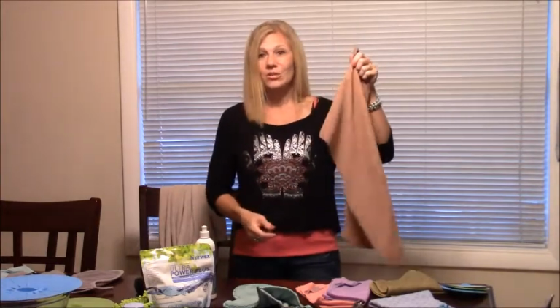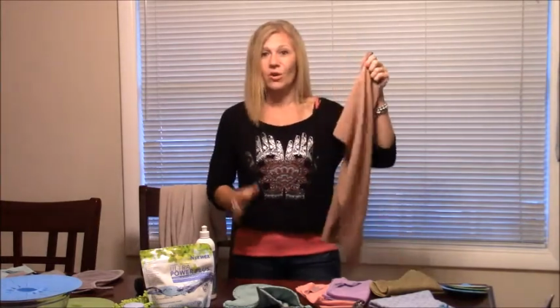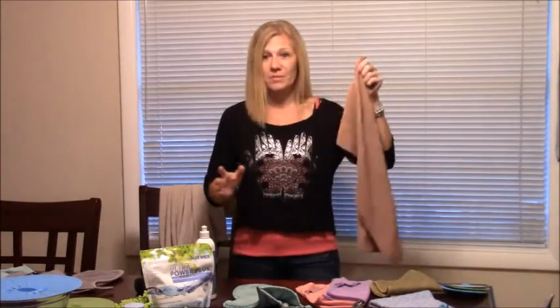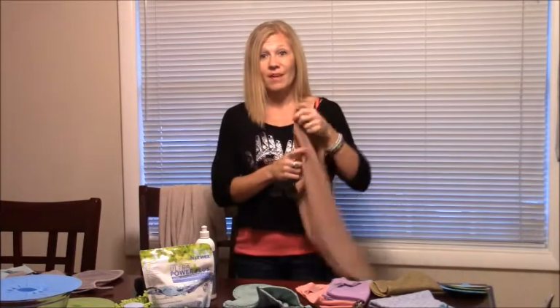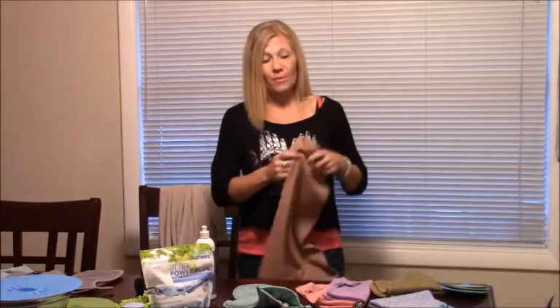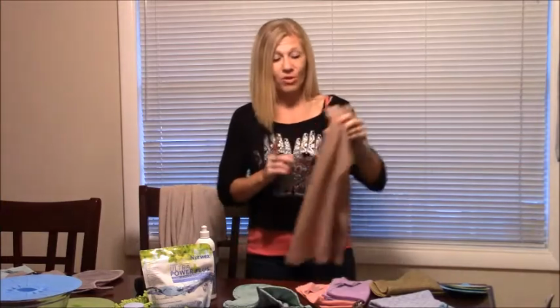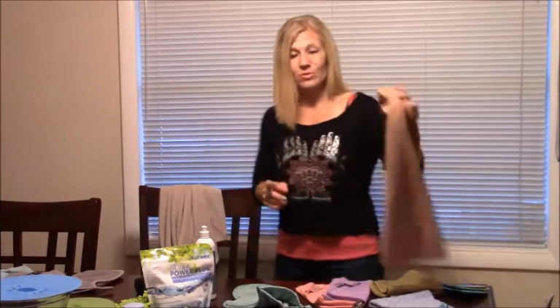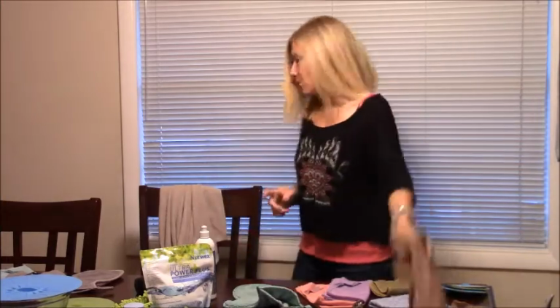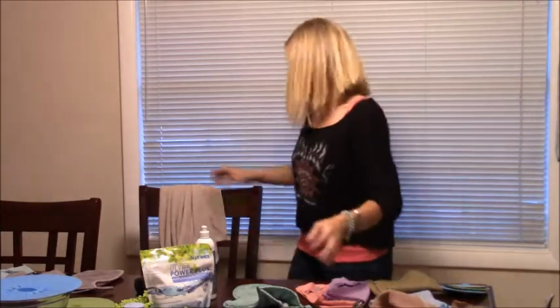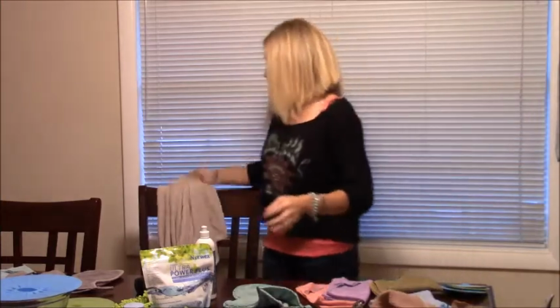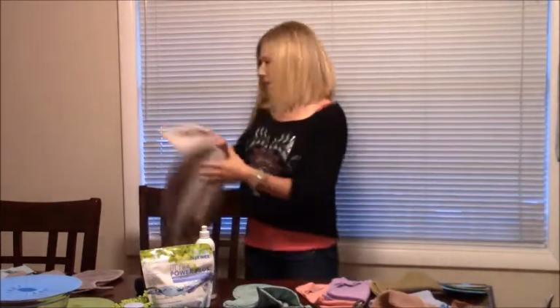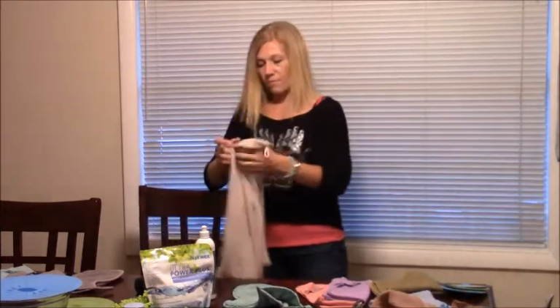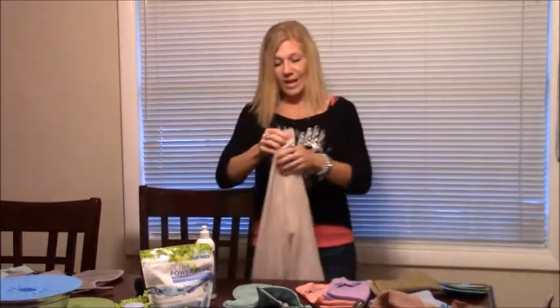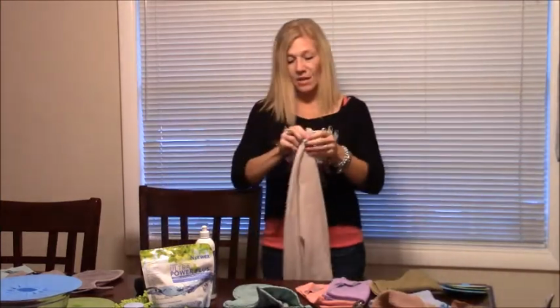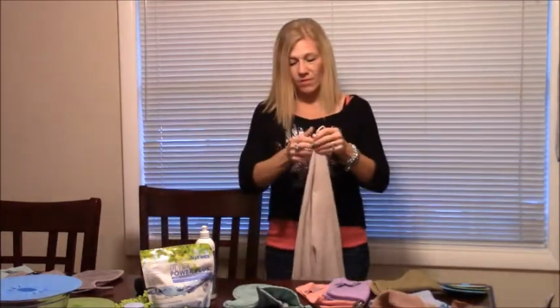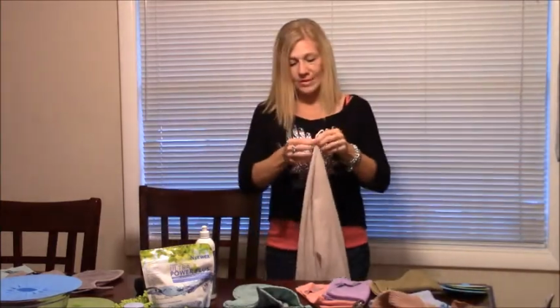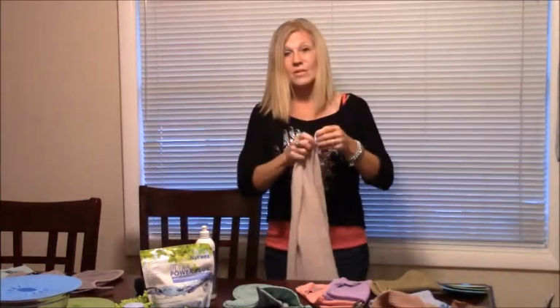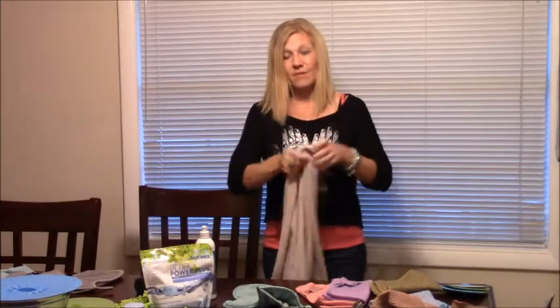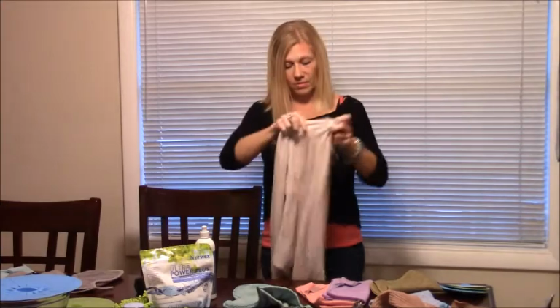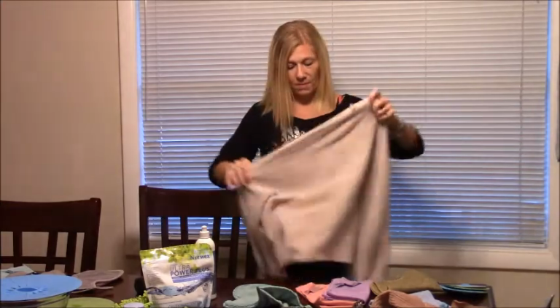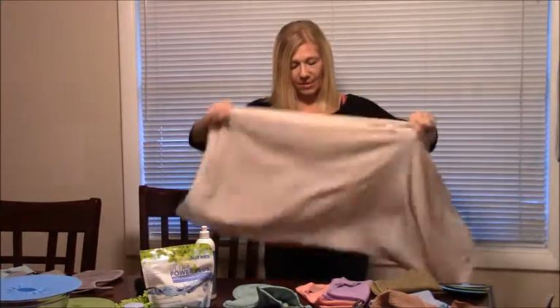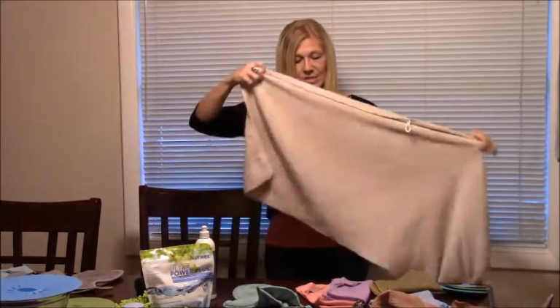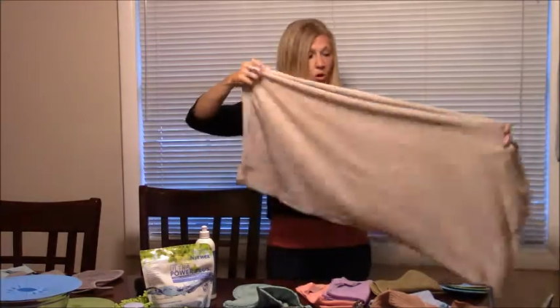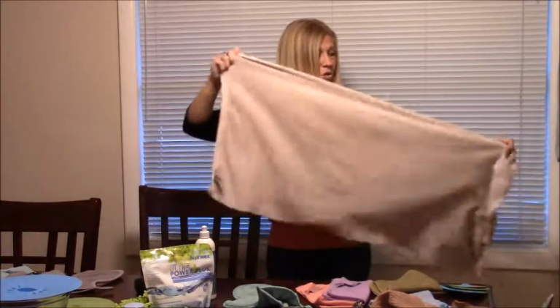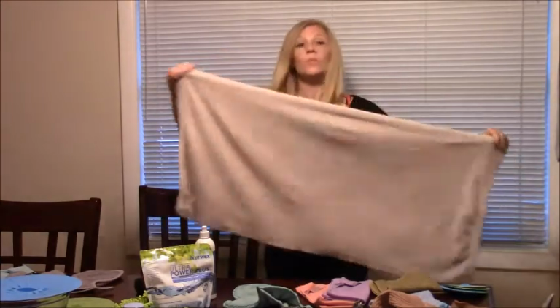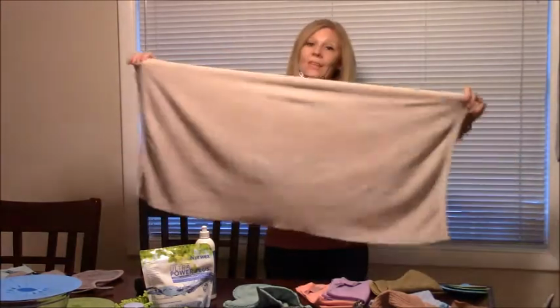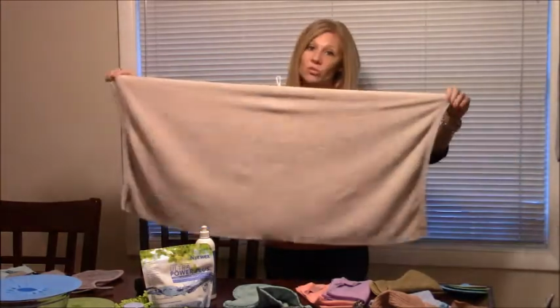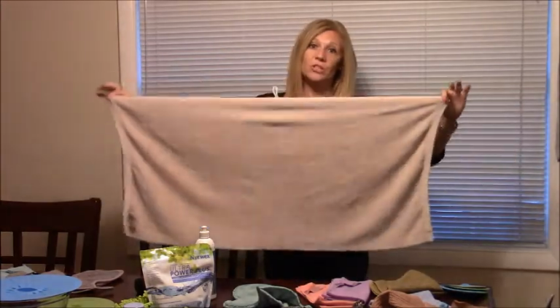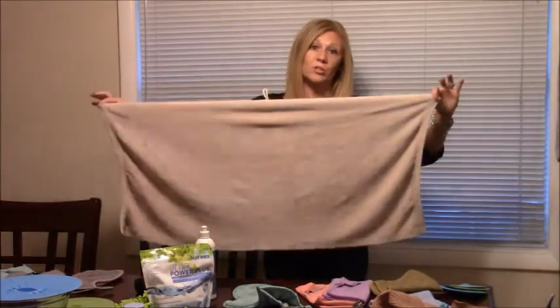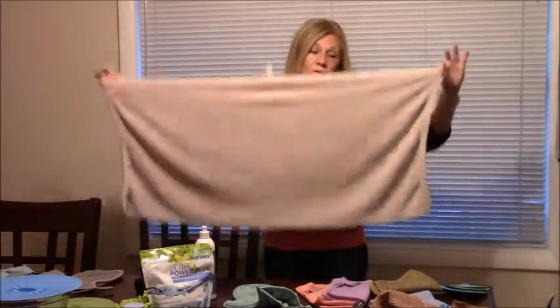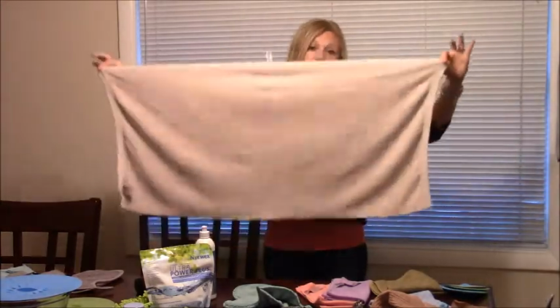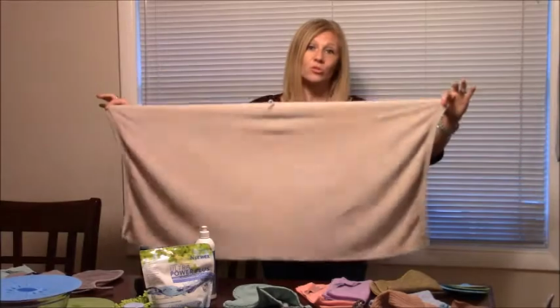I'm going to also let you know about the variety of towels they have. These are the bath towels. This is the large — the extra large is for the adults, the large is for the children.